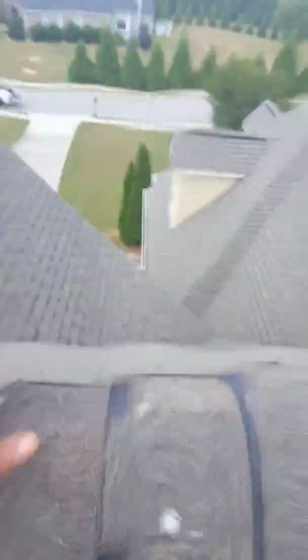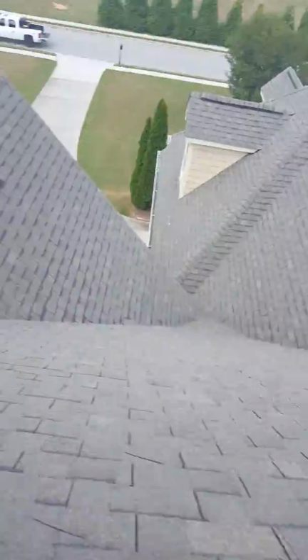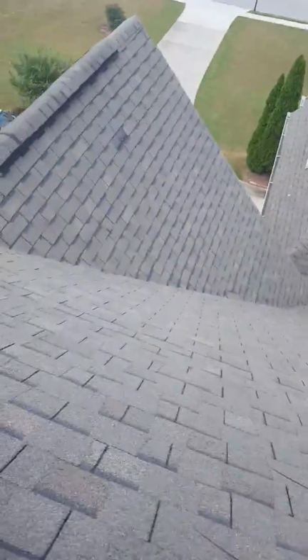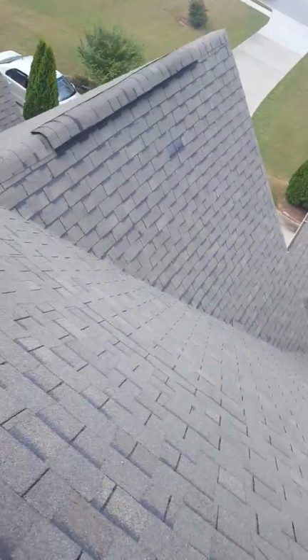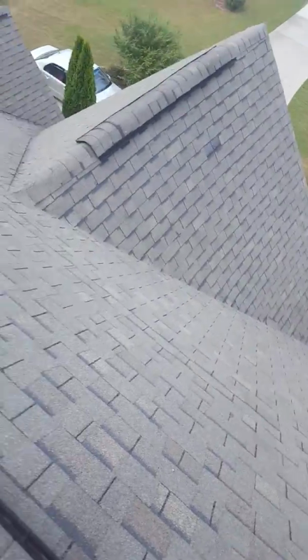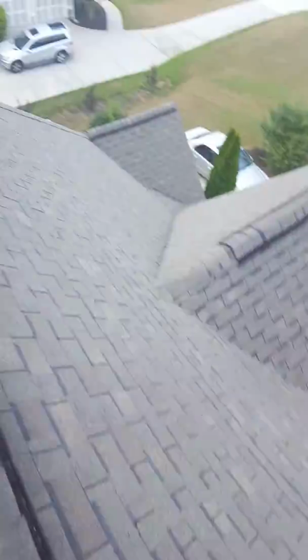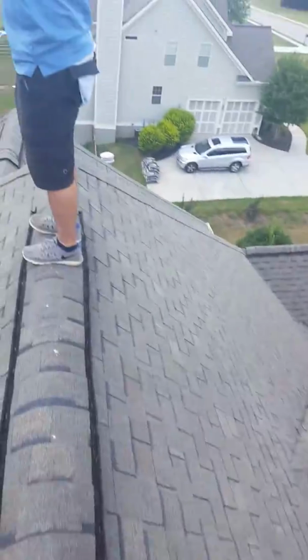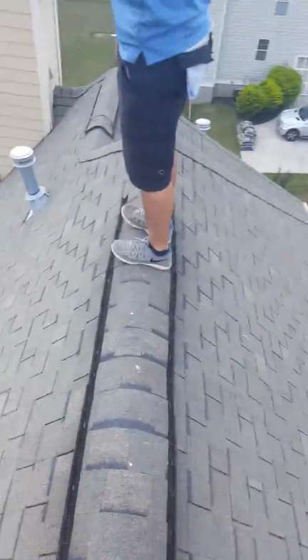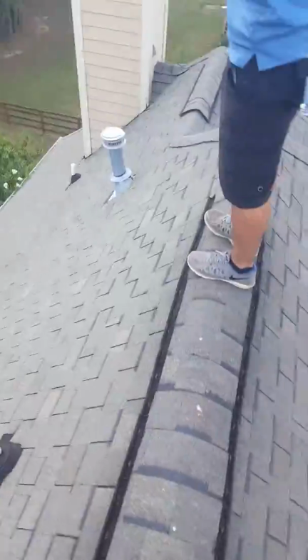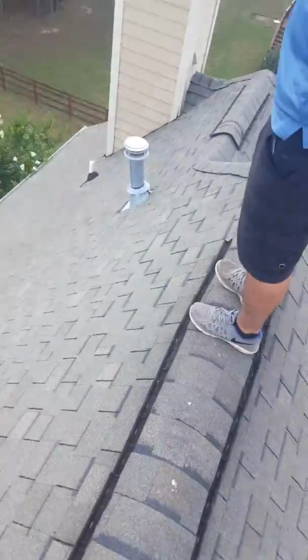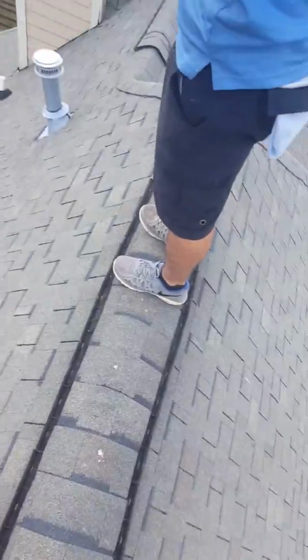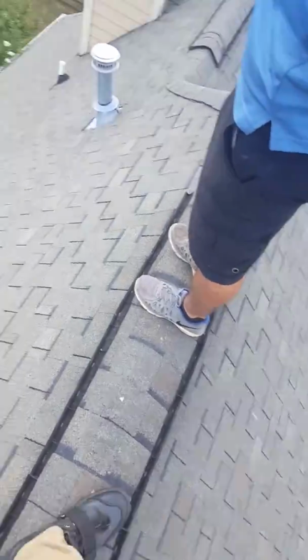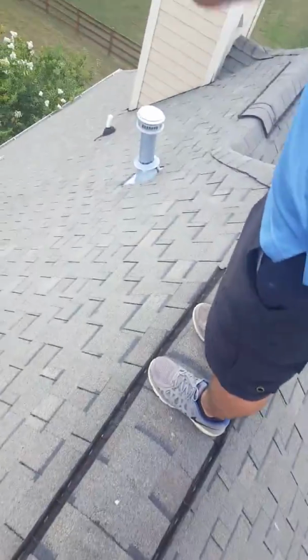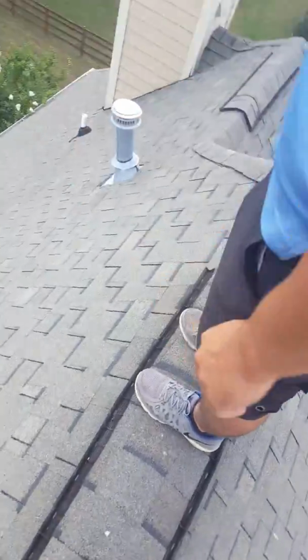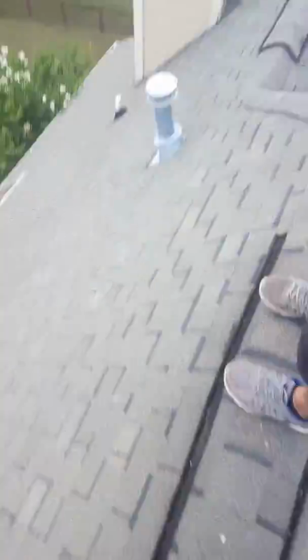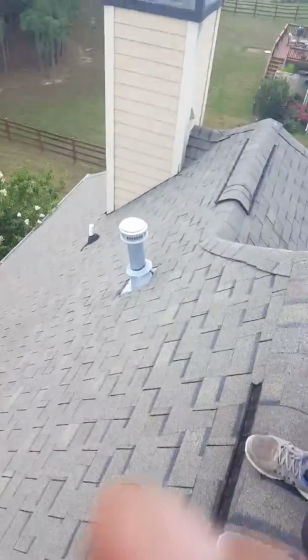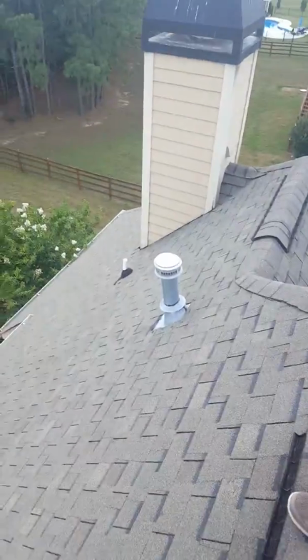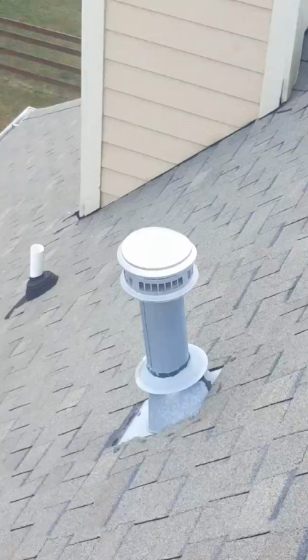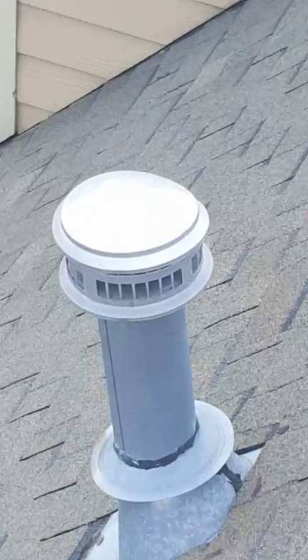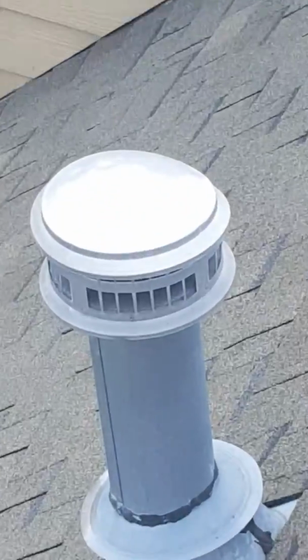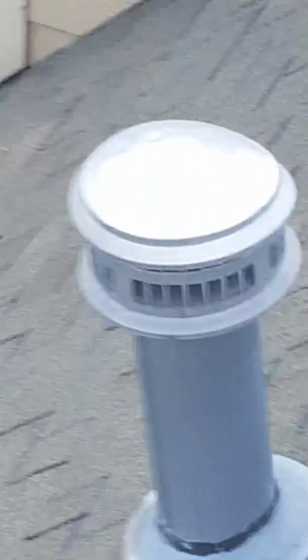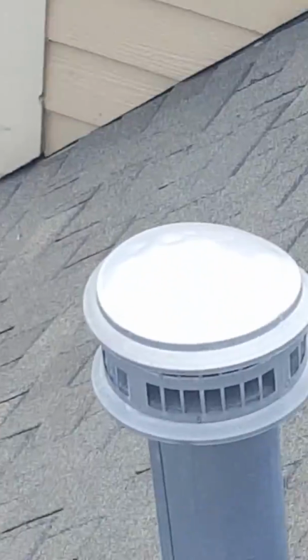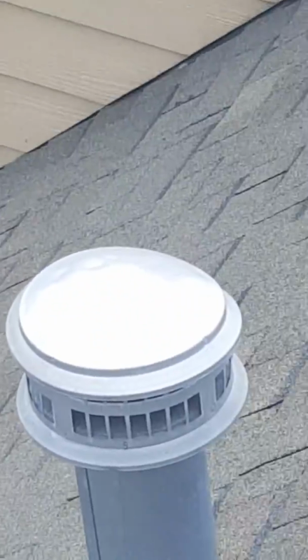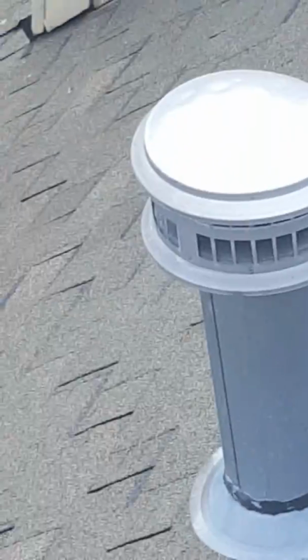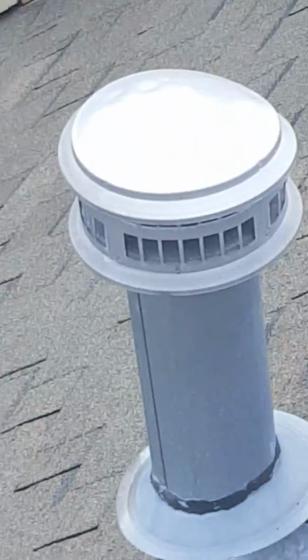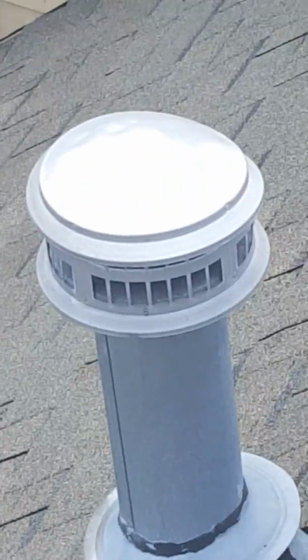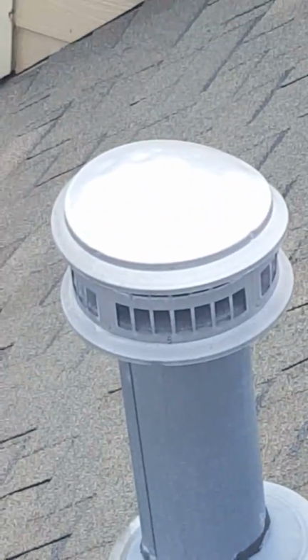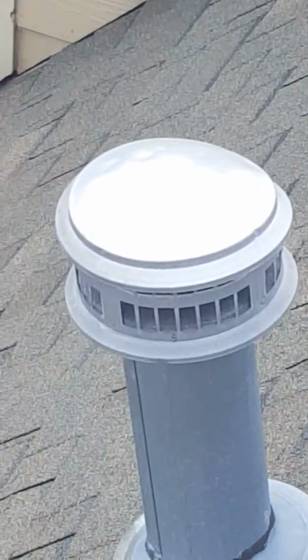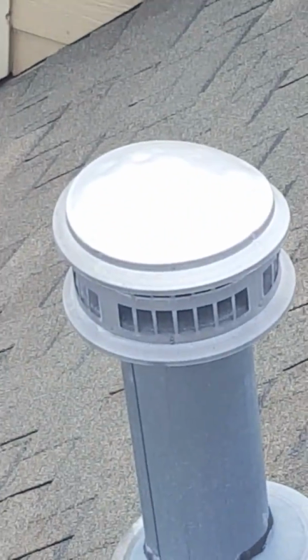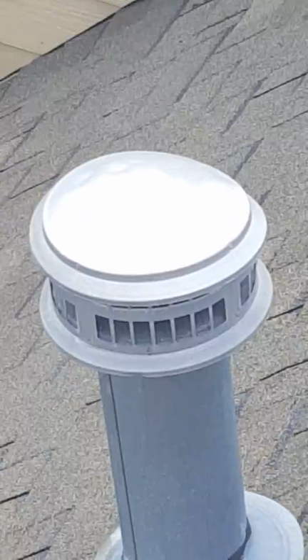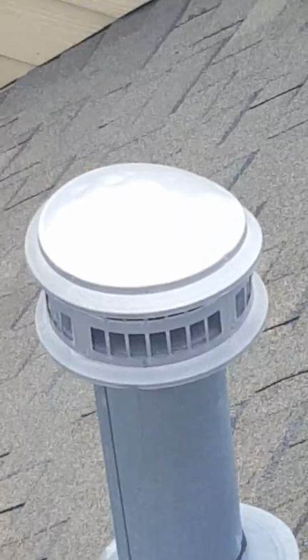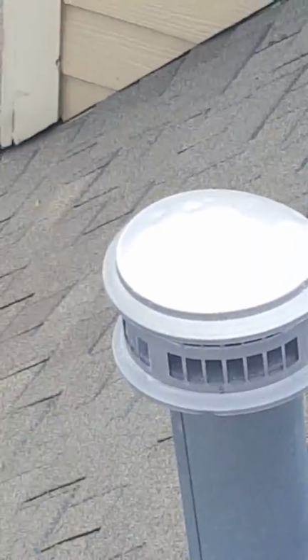This is Houston with ARAC doing a quick video inspection. The first thing the adjuster is going to look at when they get up here is anything that's soft or metal. You can see that HVAC stack has got some real dents in it.